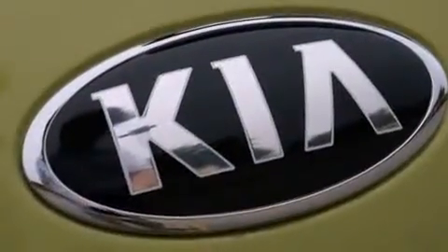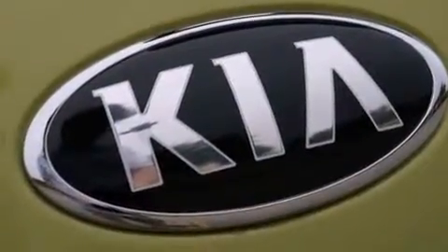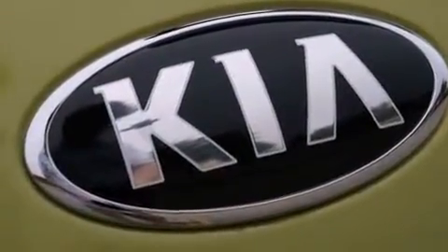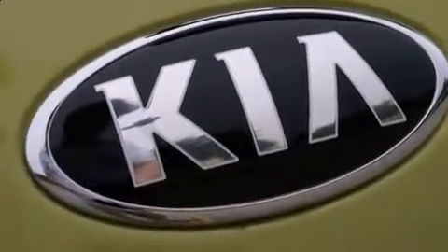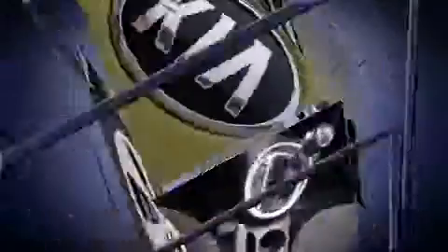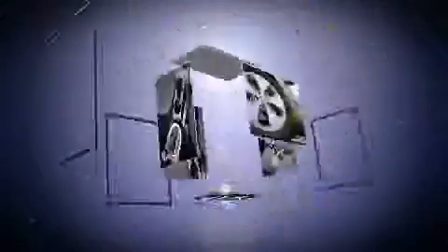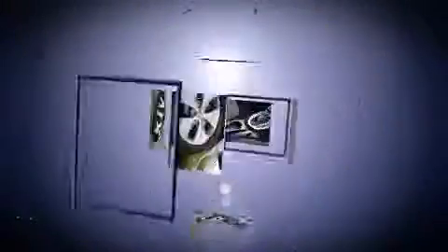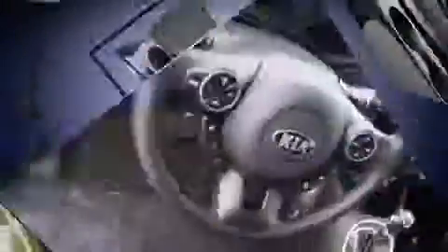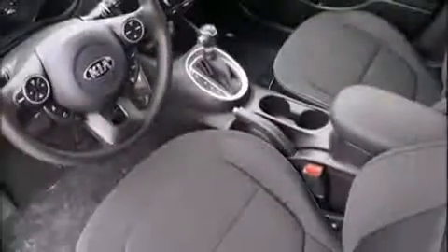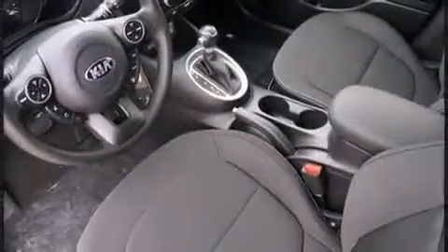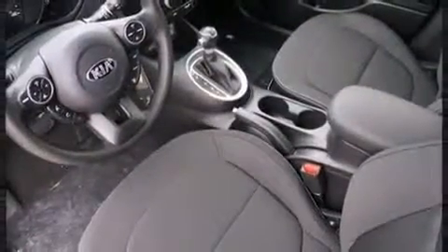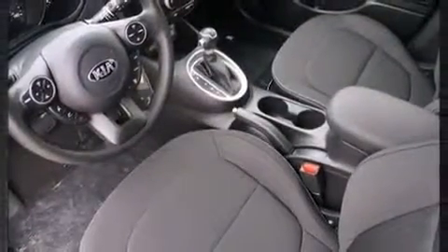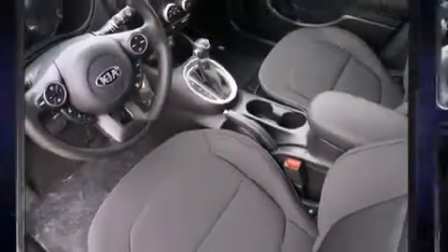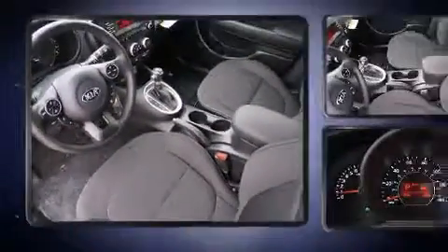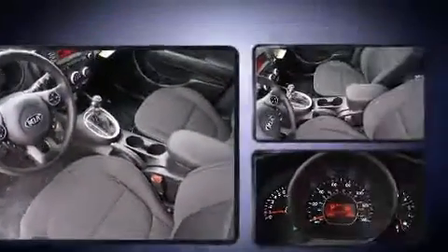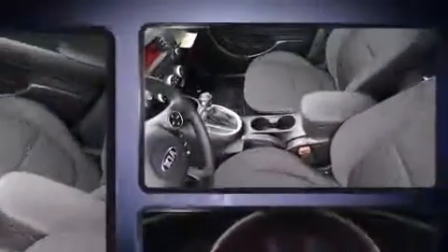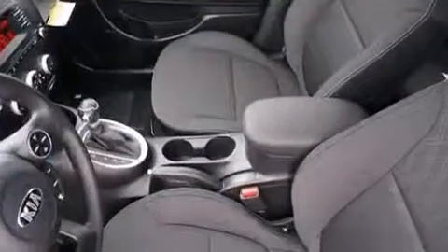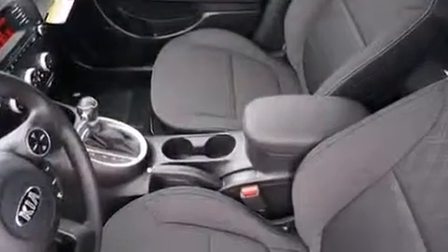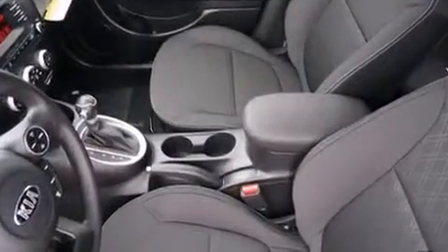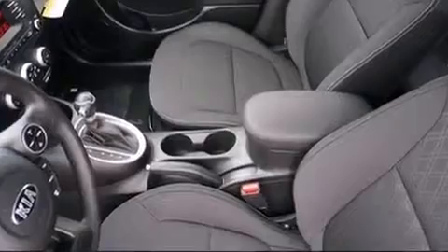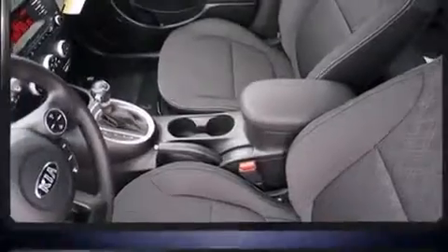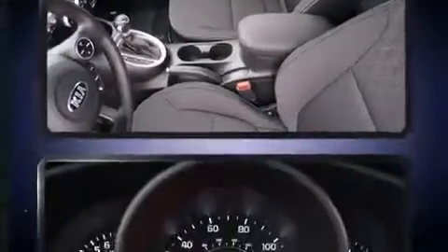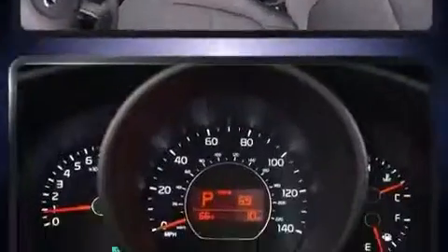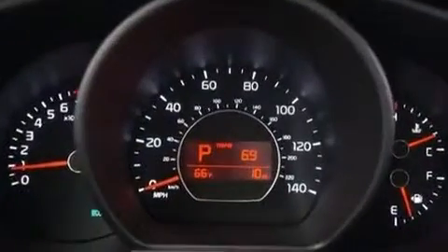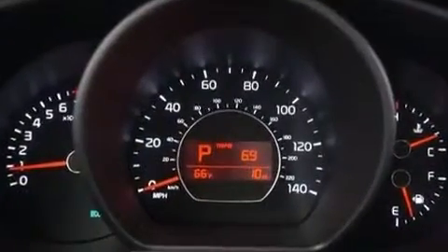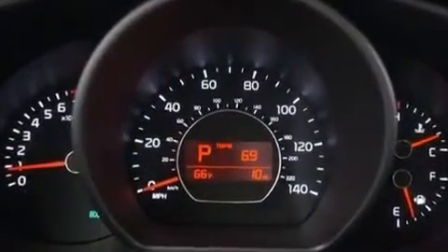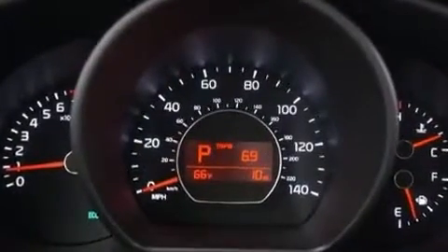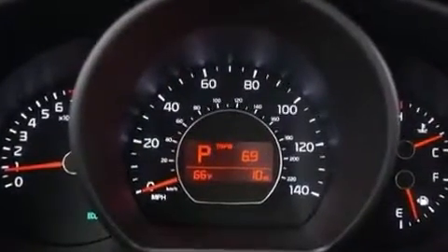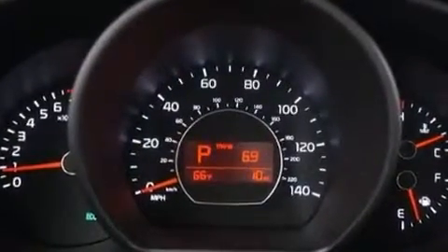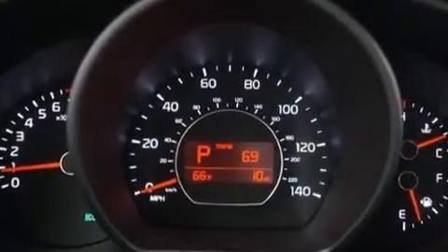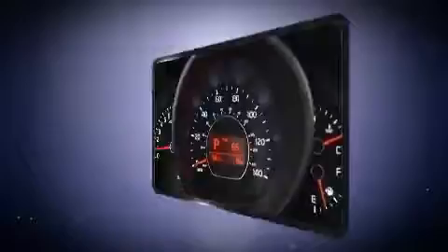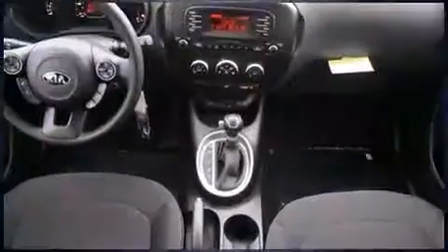Kia also prioritized safety and security by including head curtain airbags, traction control, brake assist, anti-whiplash front head restraints, a panic alarm, and four-wheel disc brakes with ABS.